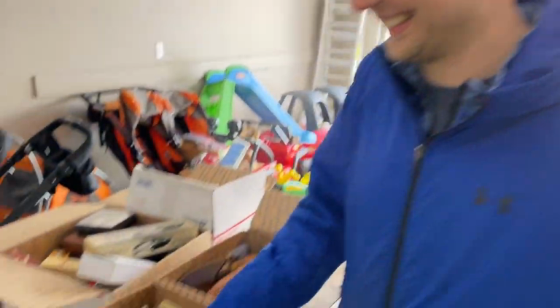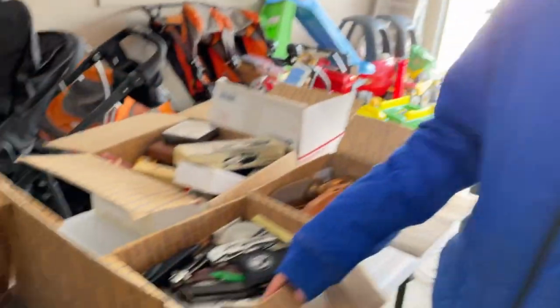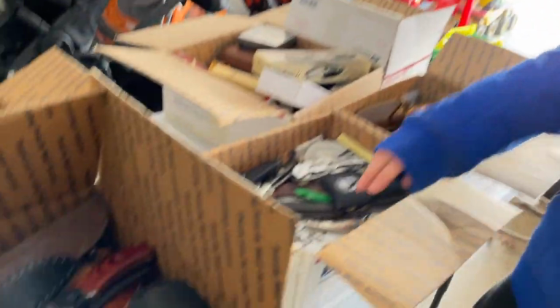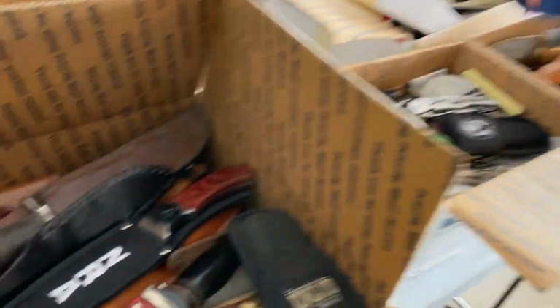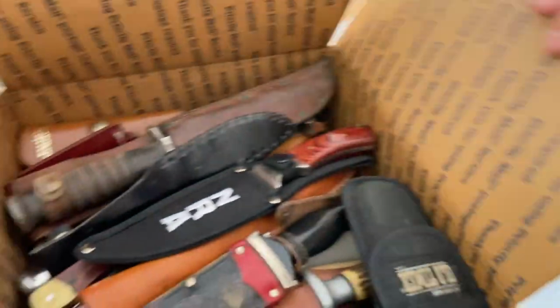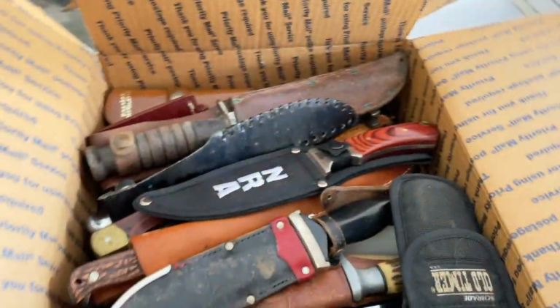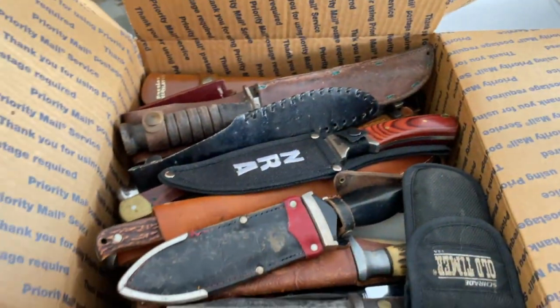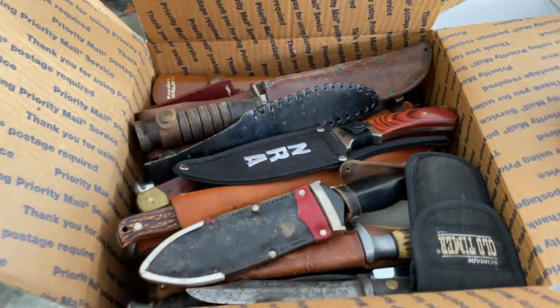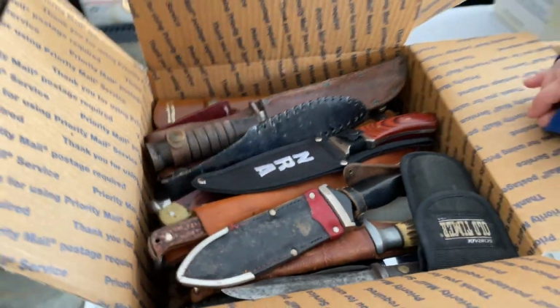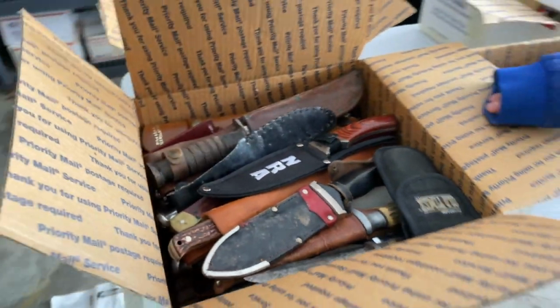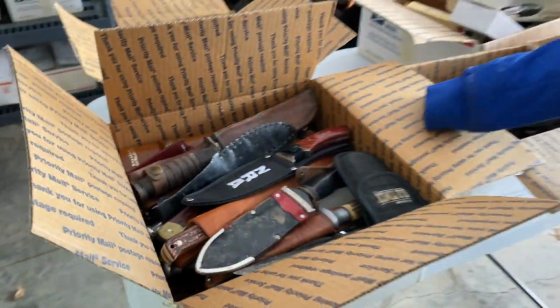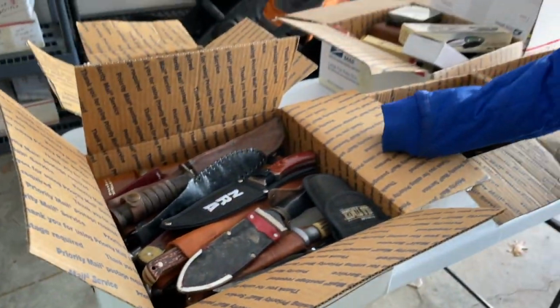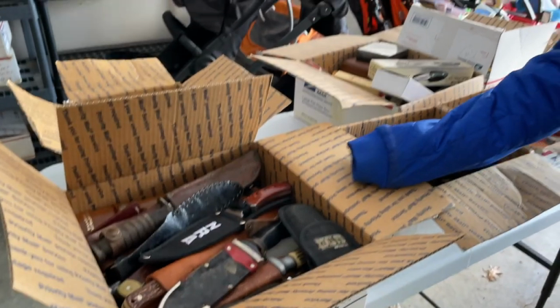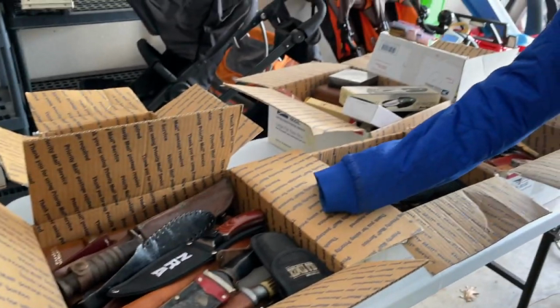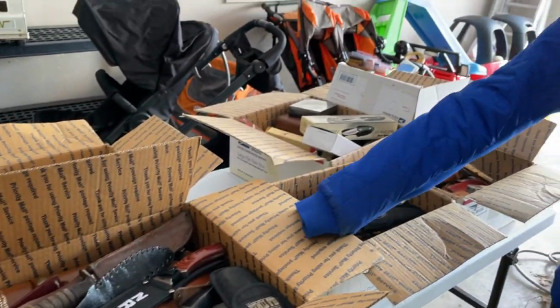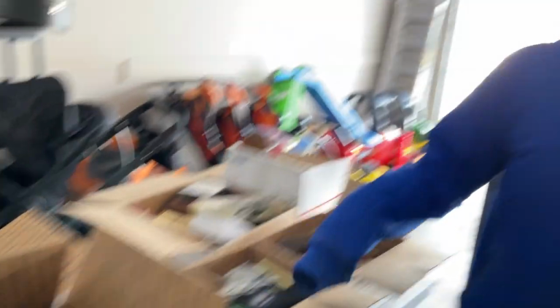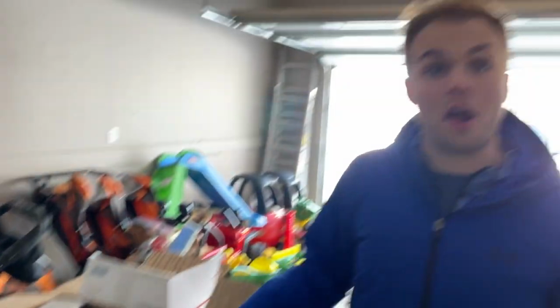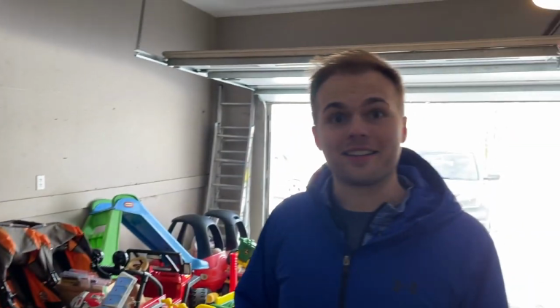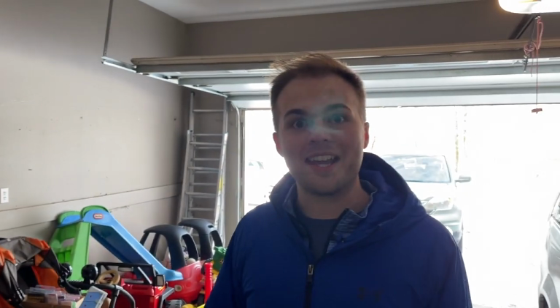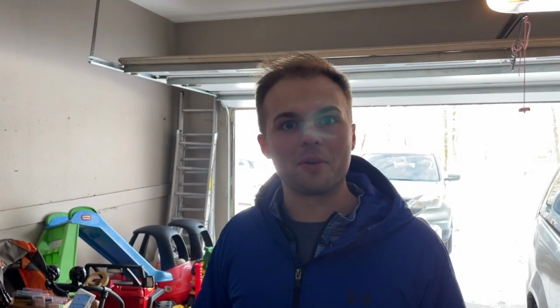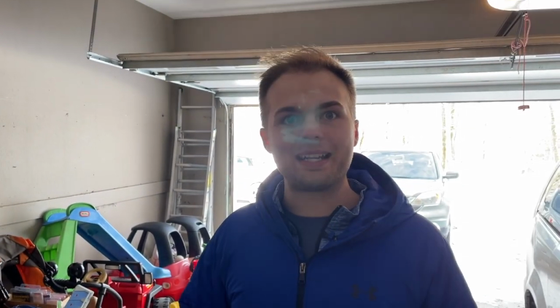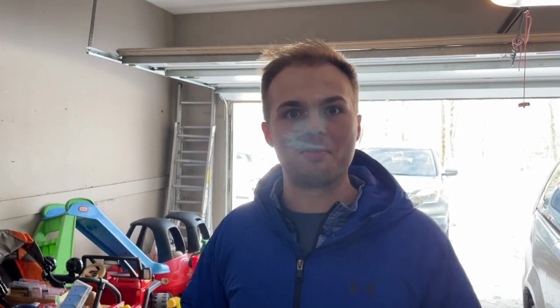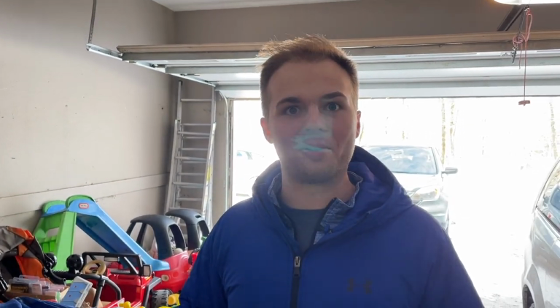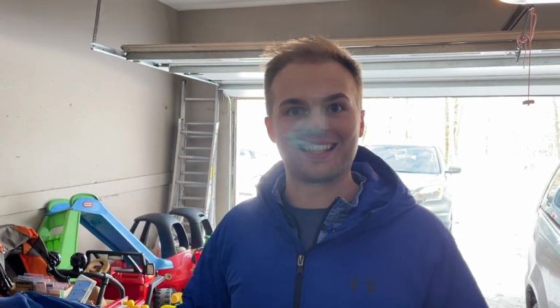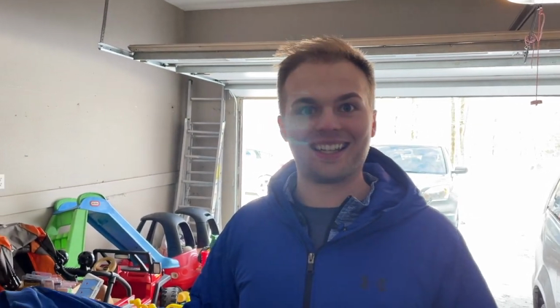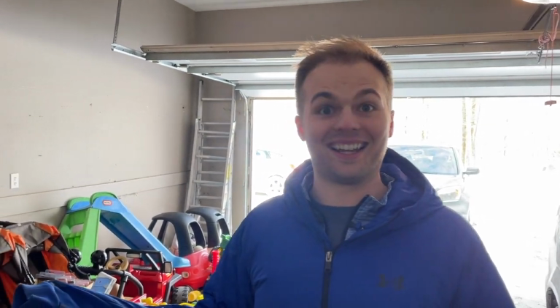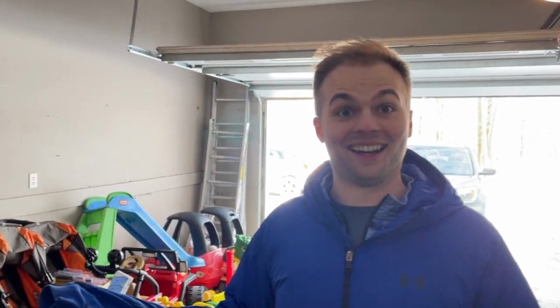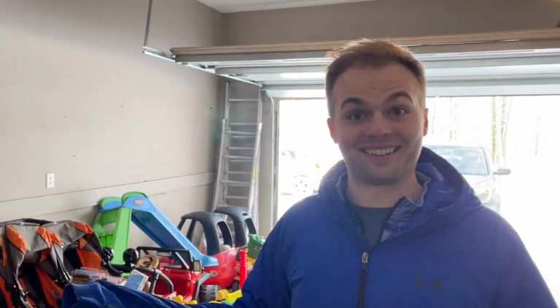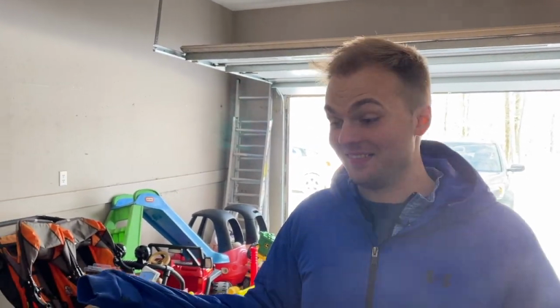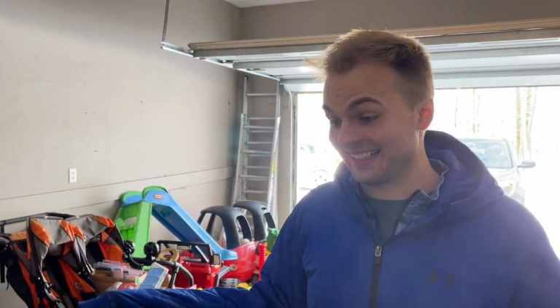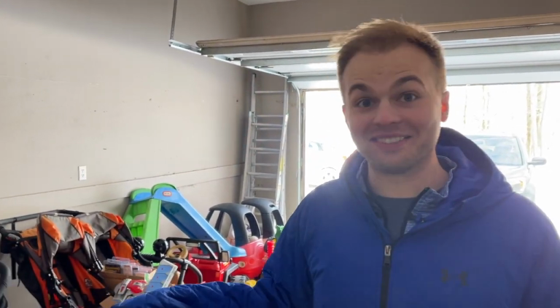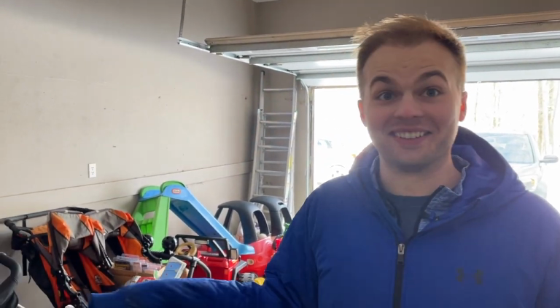Let us know if you want to see us selling knives at a local knife show — what if we got a booth? I know that would be interesting.